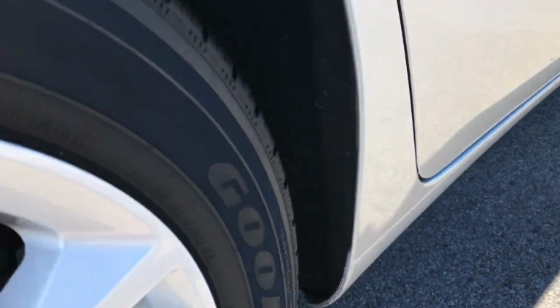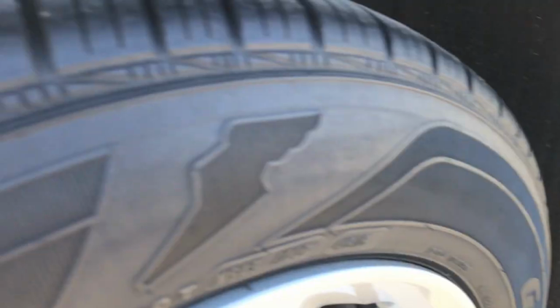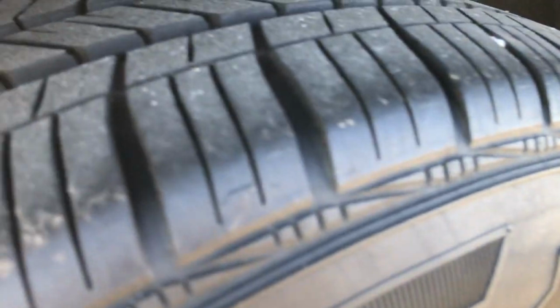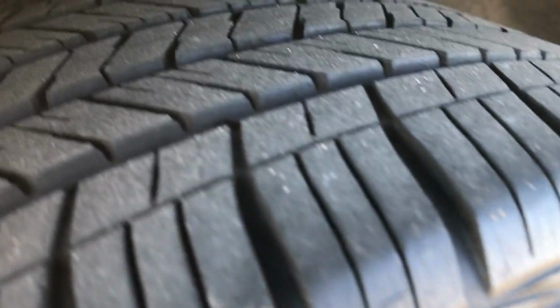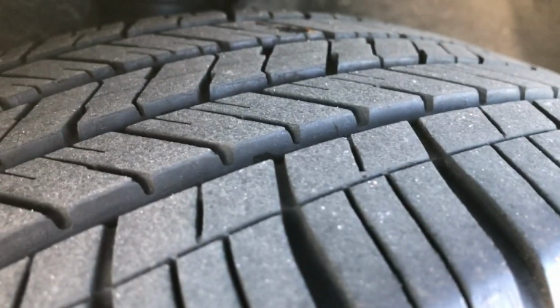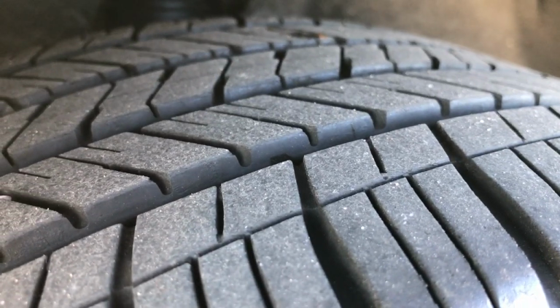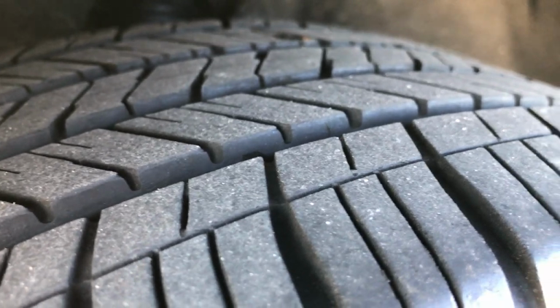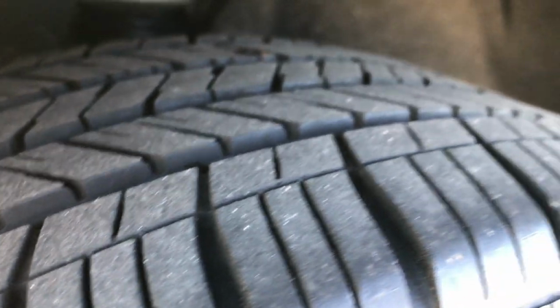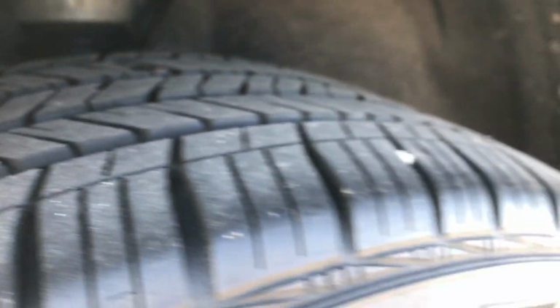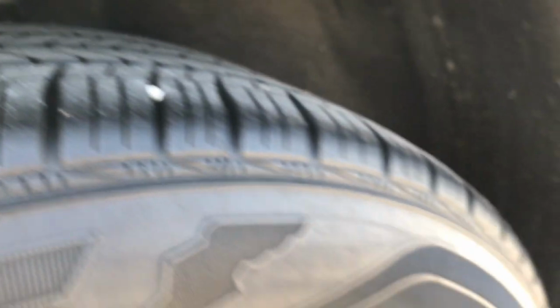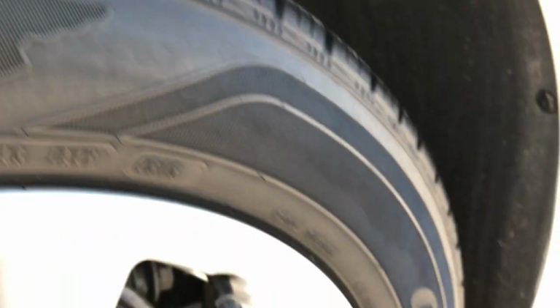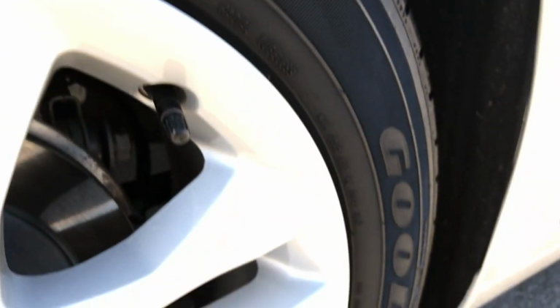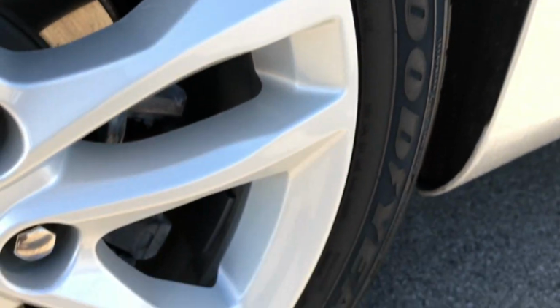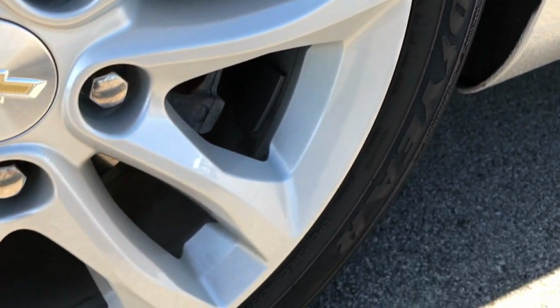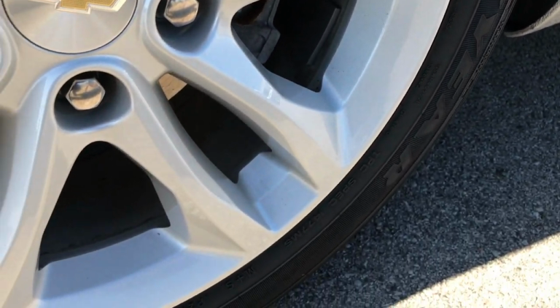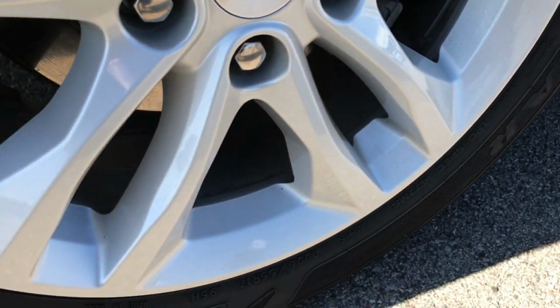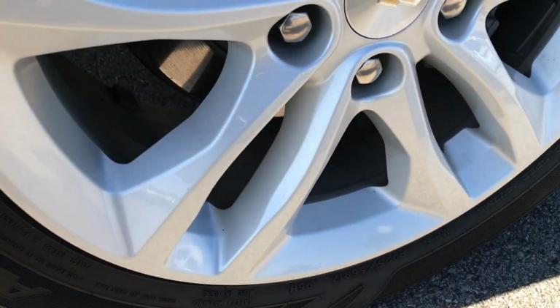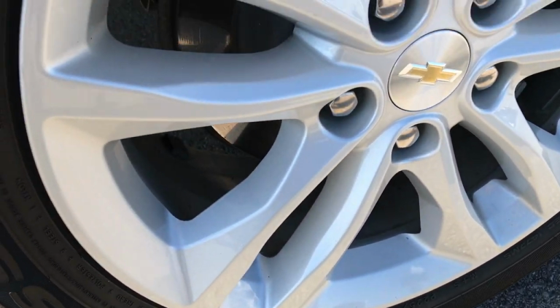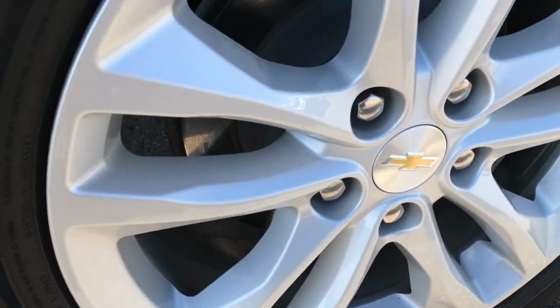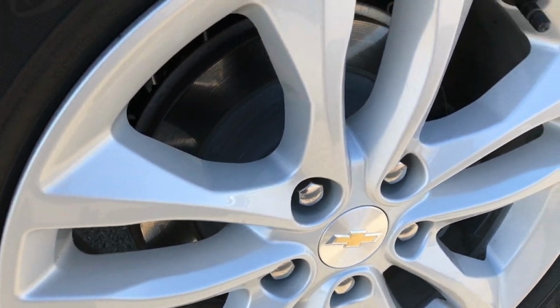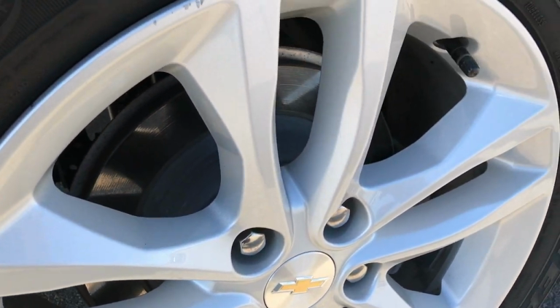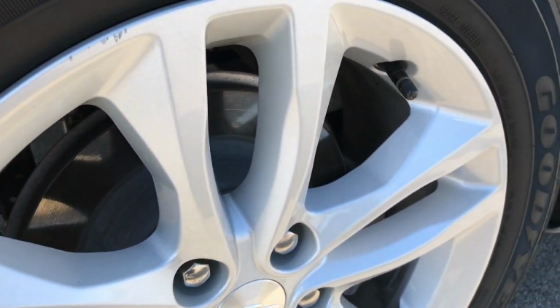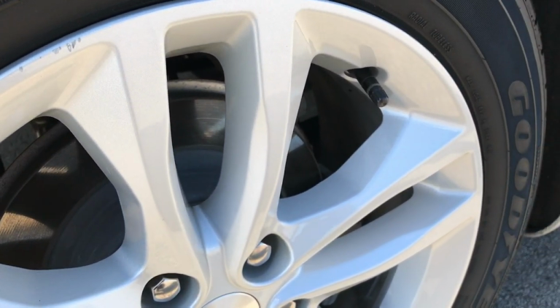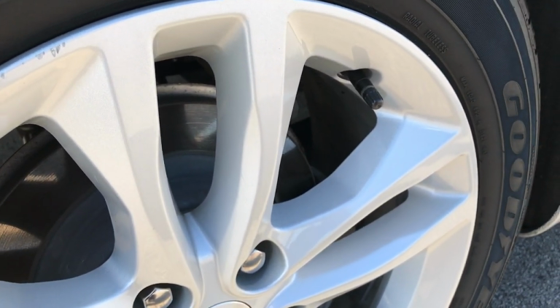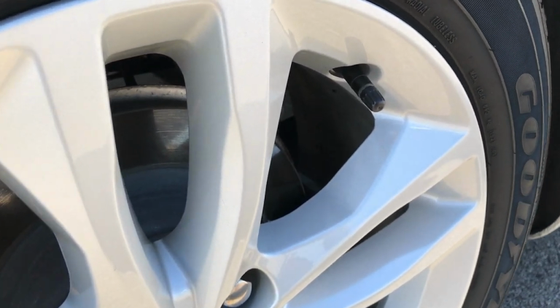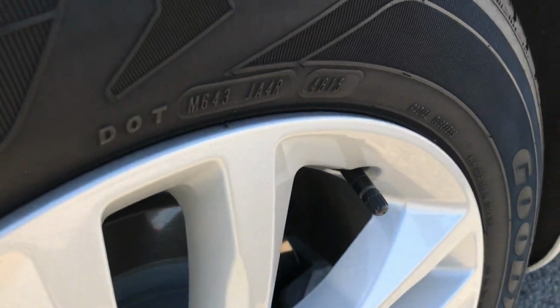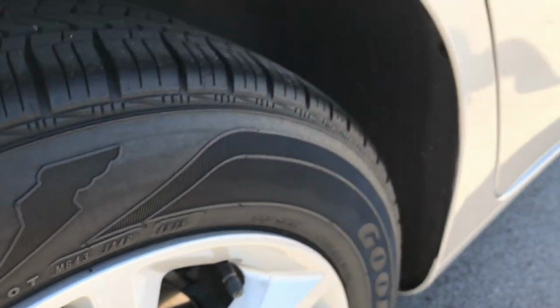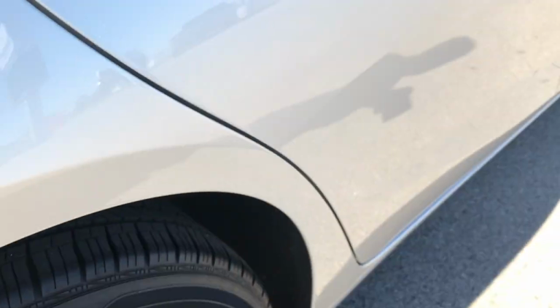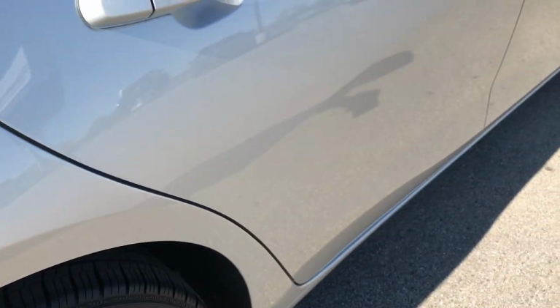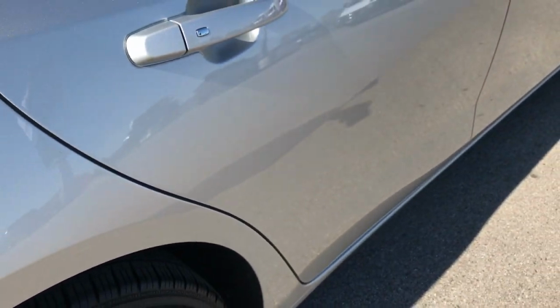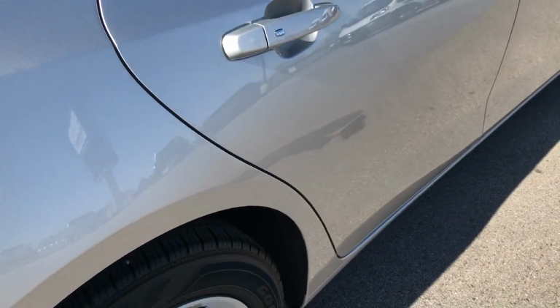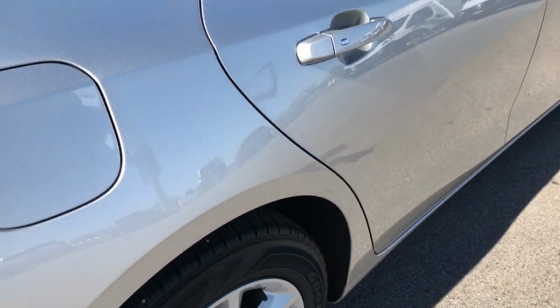Back tires have just as much tread as the front tires, and this back rim is in really nice condition as well. Maybe one tiny little nick right there, but nothing major.